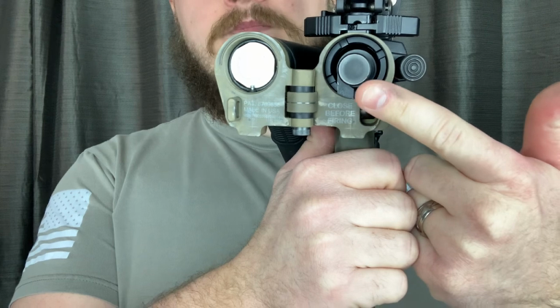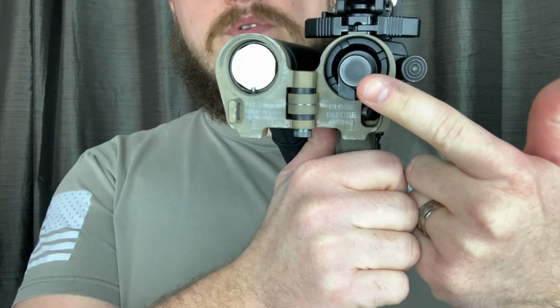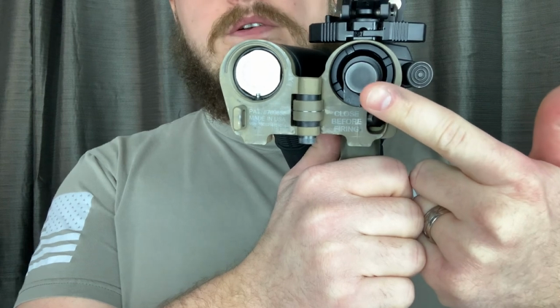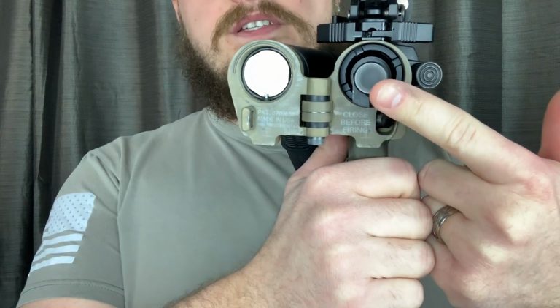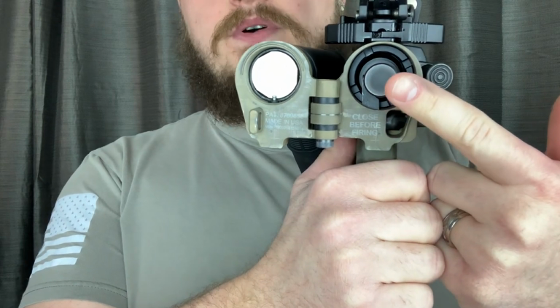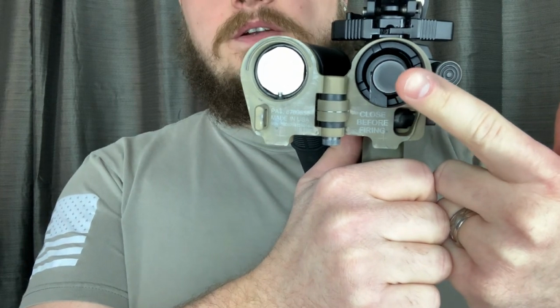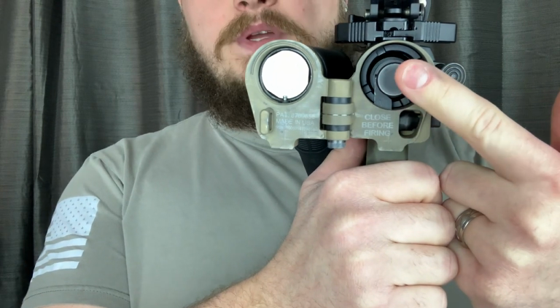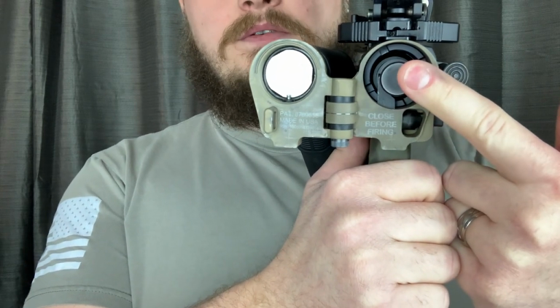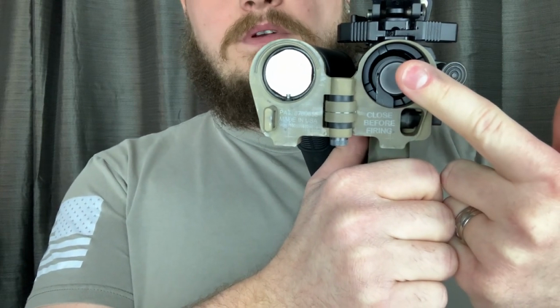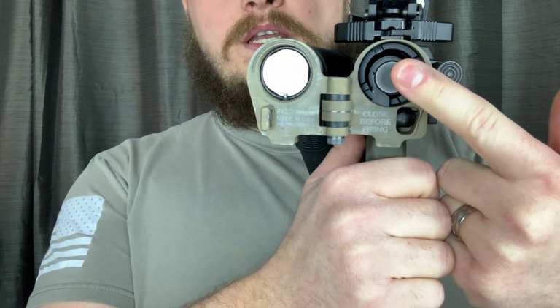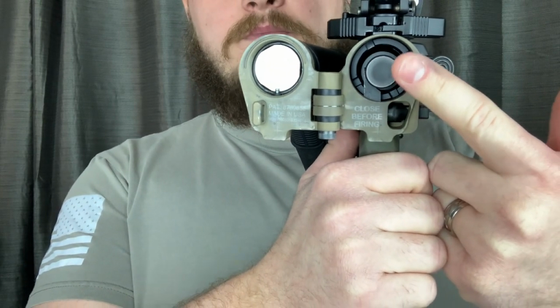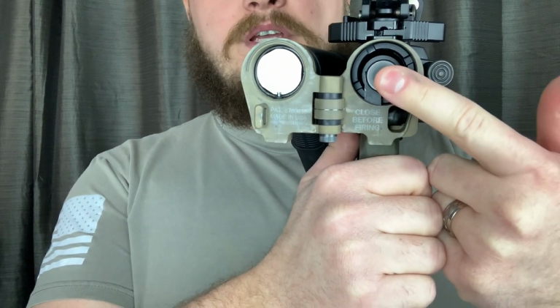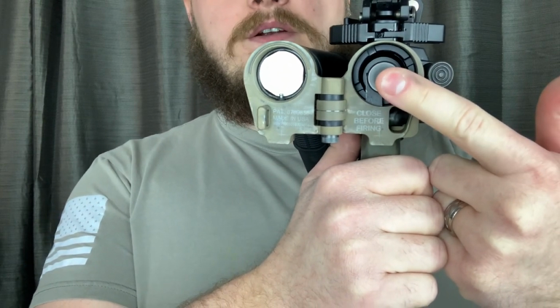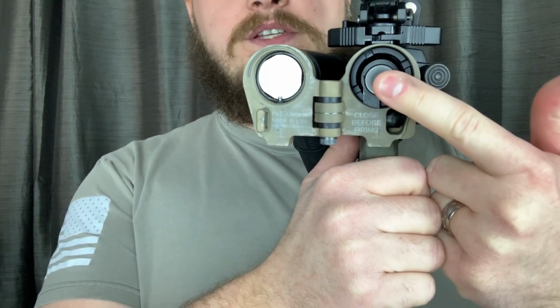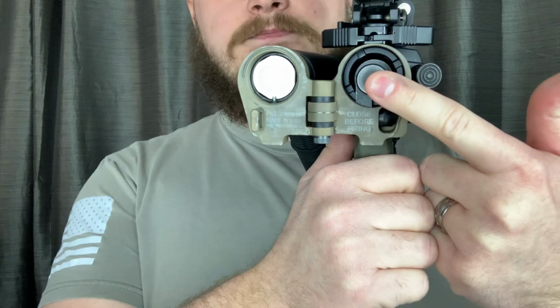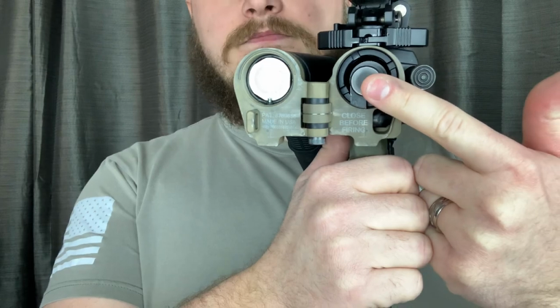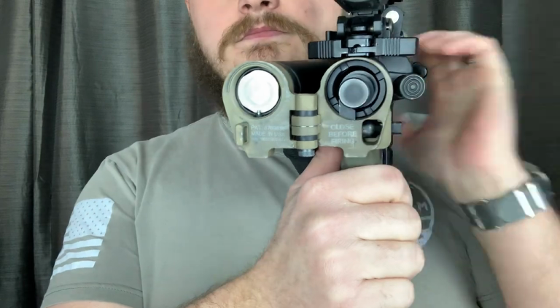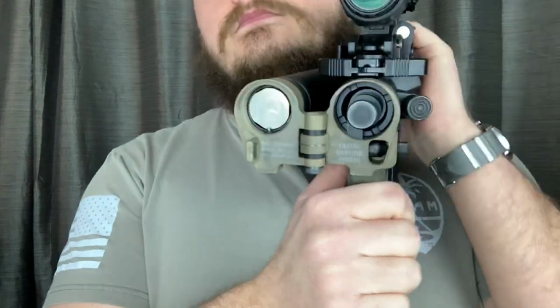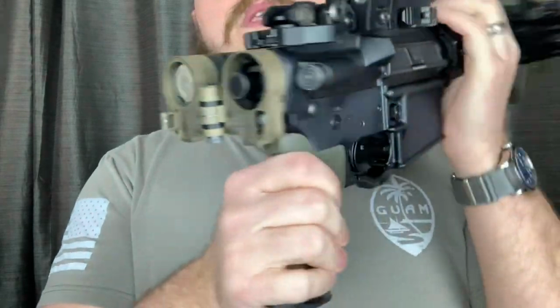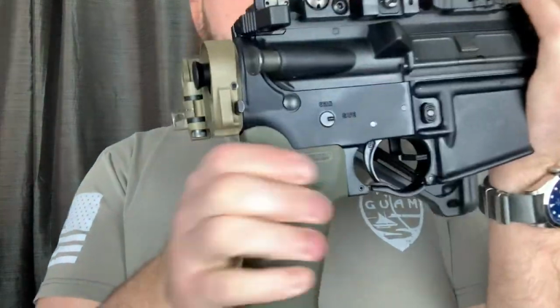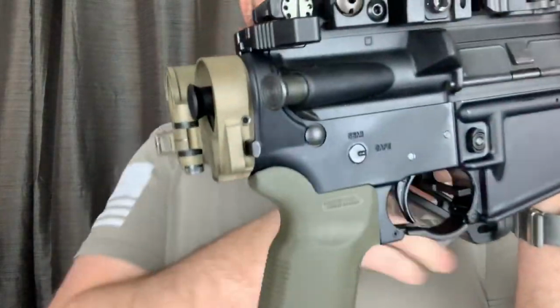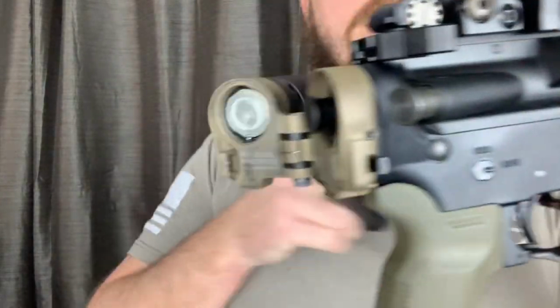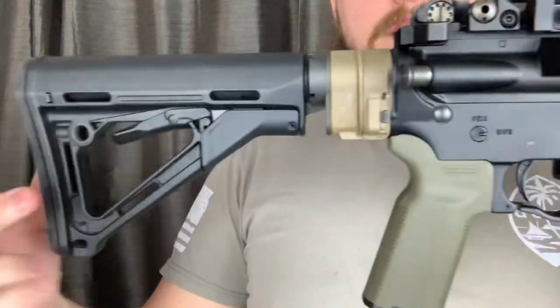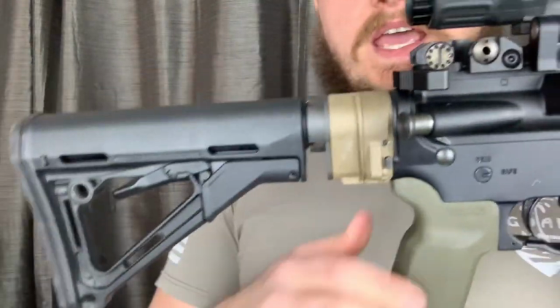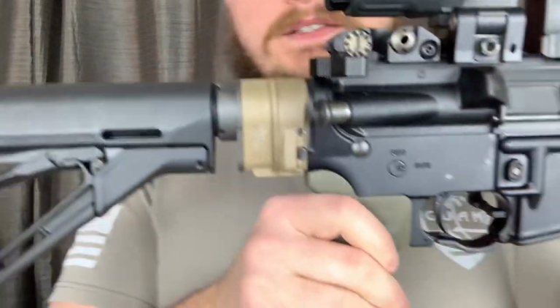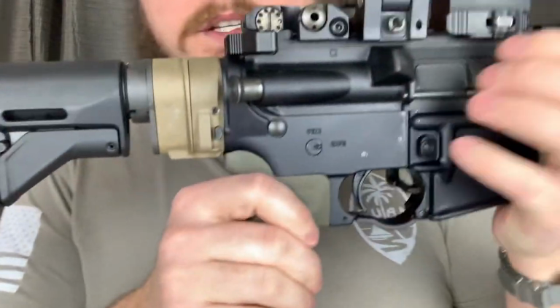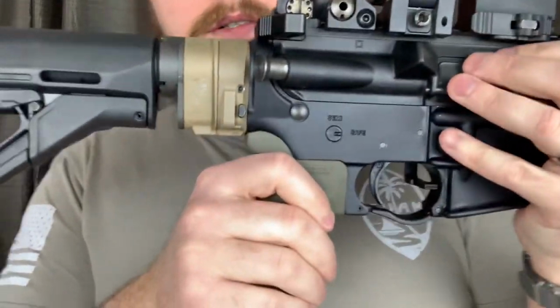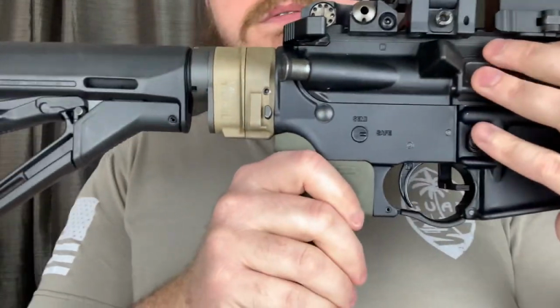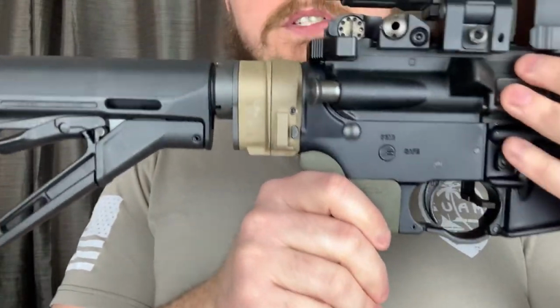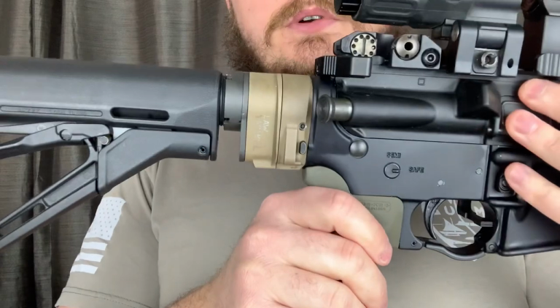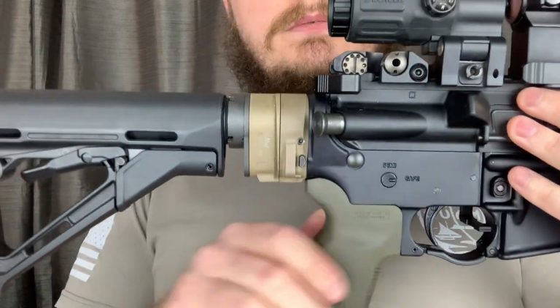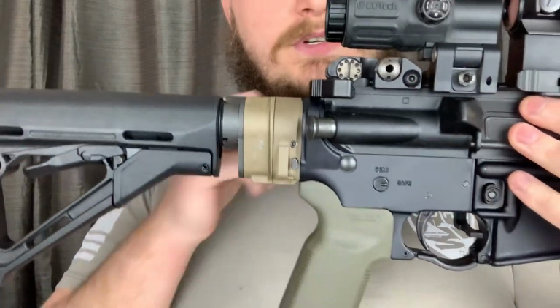You take your existing bolt carrier group and you add the bolt carrier extension. This adds an additional inch and a quarter, a little over.